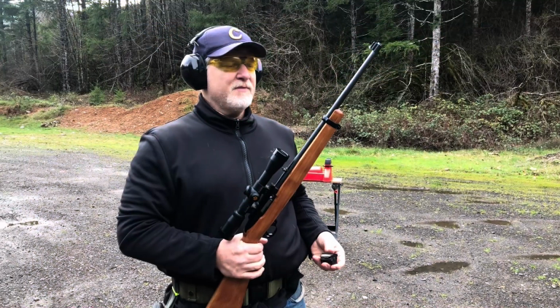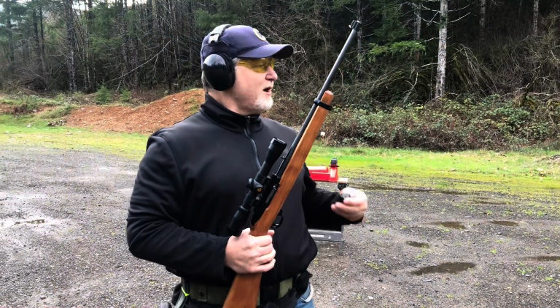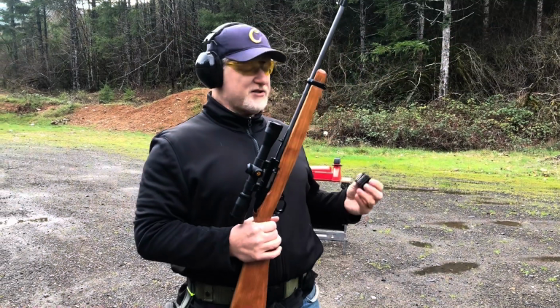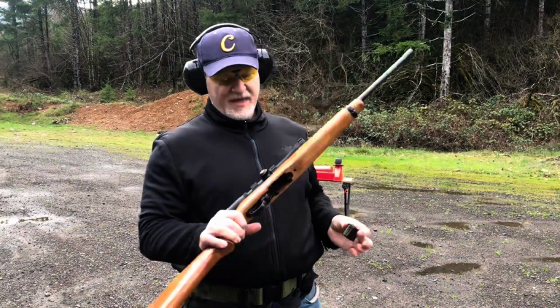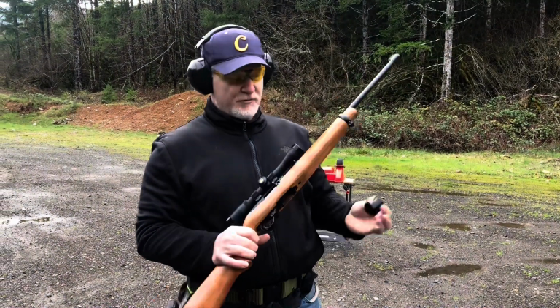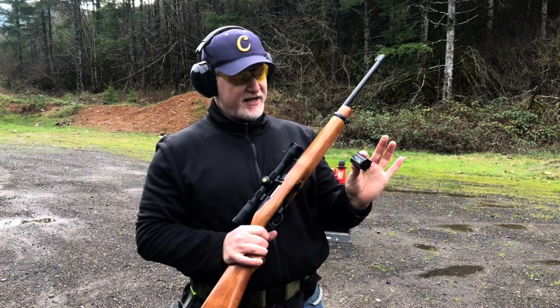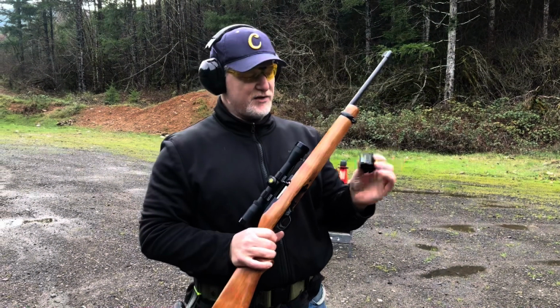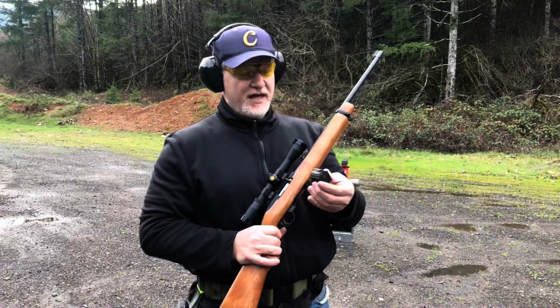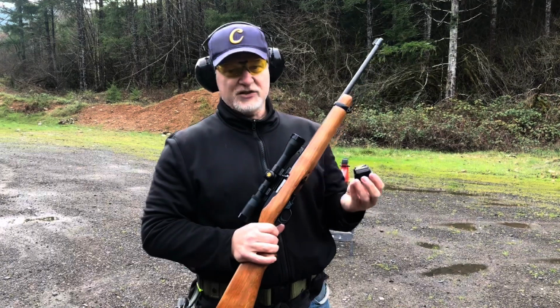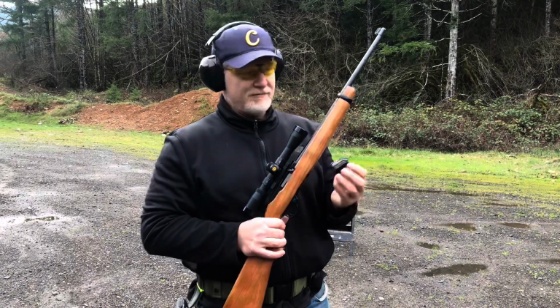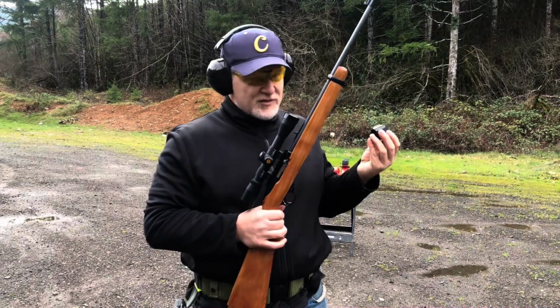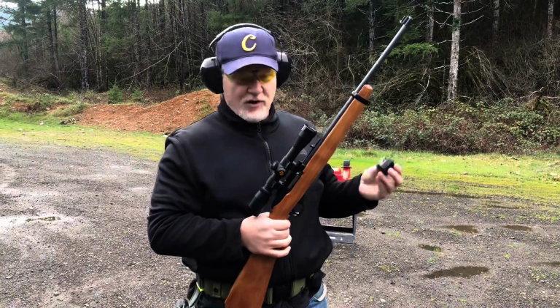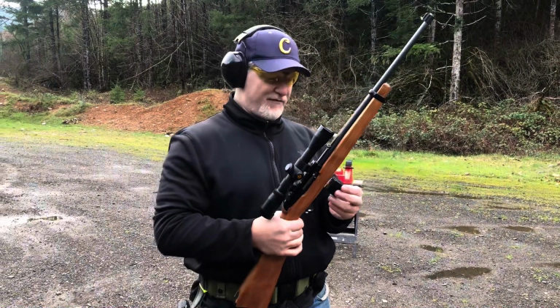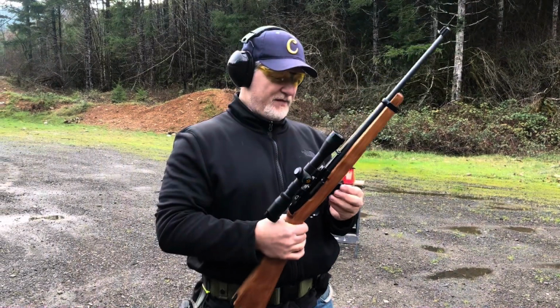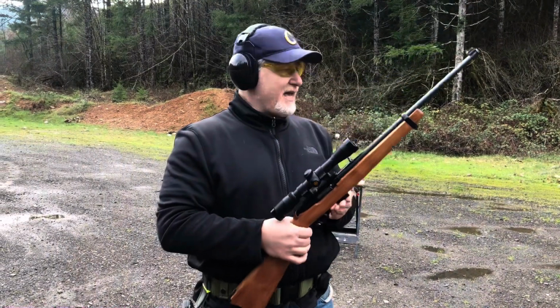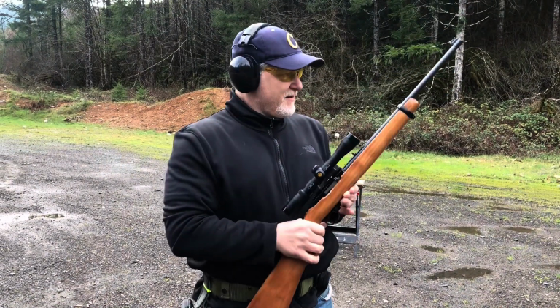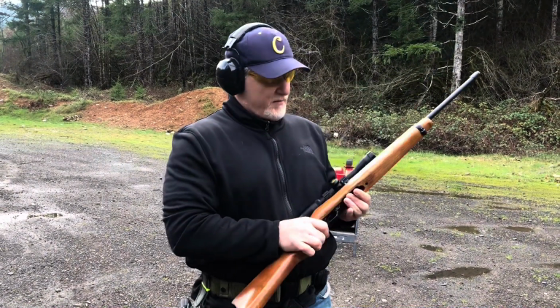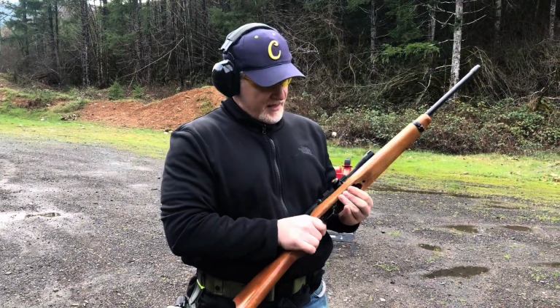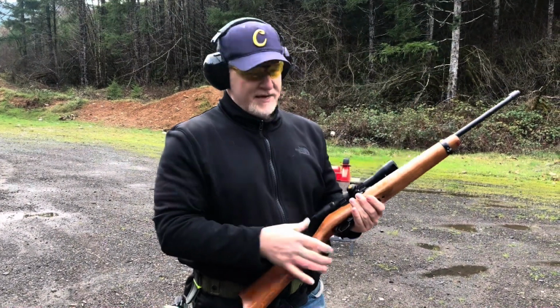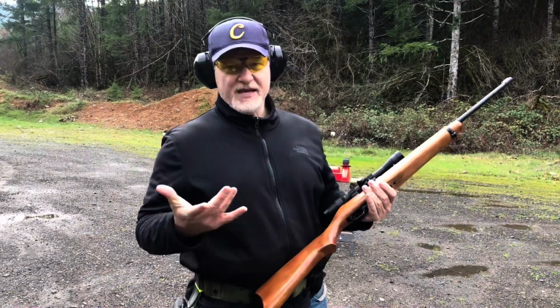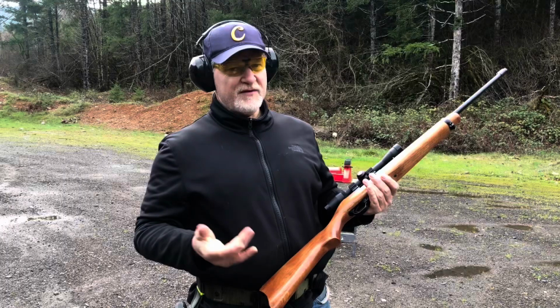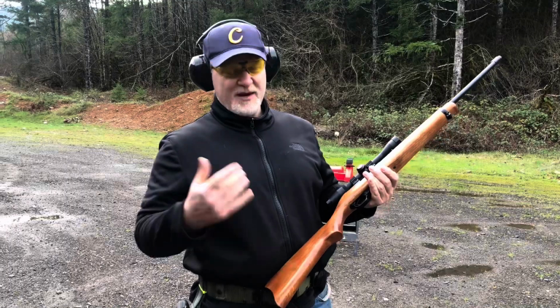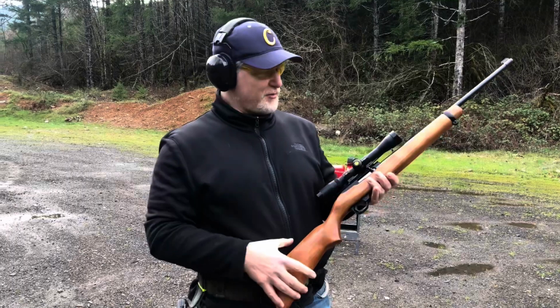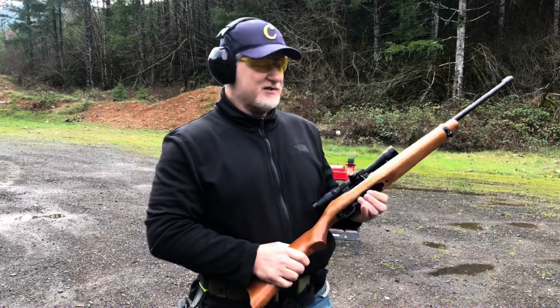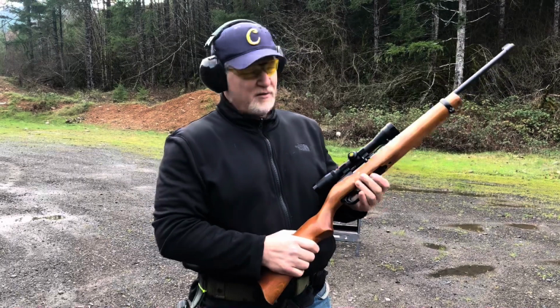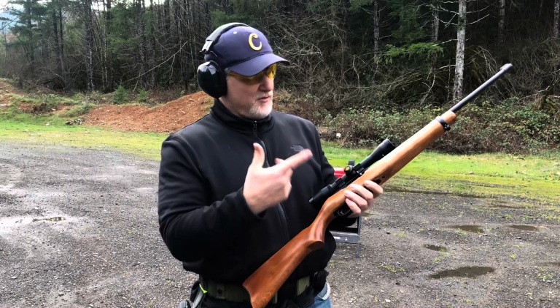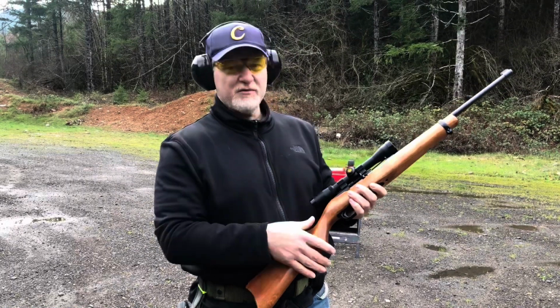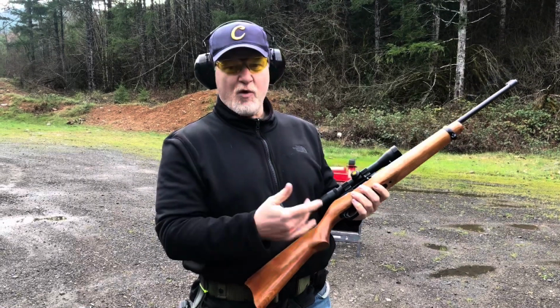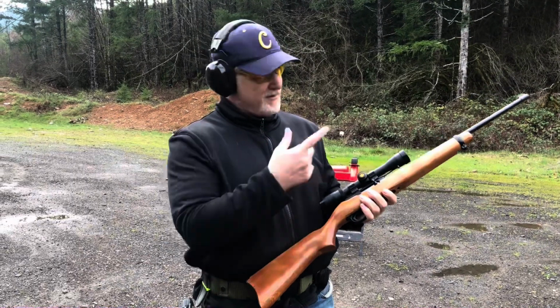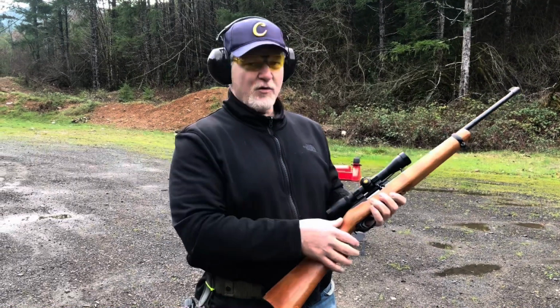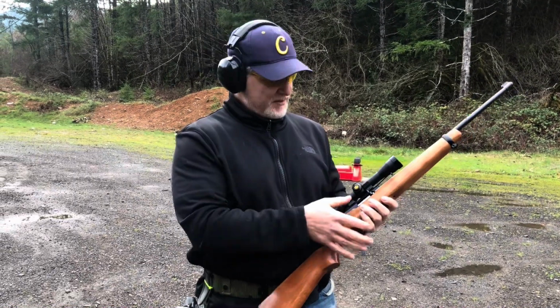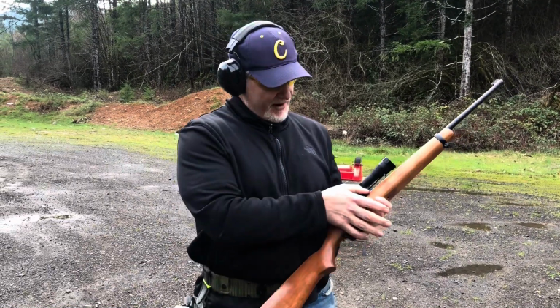Up first I've got the Ruger 10-22 and I'm just going to shoot the .22 long rifle. The AR-15 is basically a .22 so I figured we'll start with this, warm up, and work up to the bigger rounds.